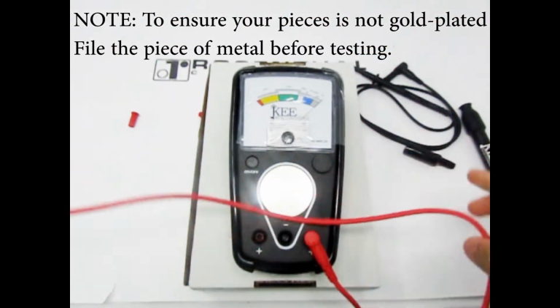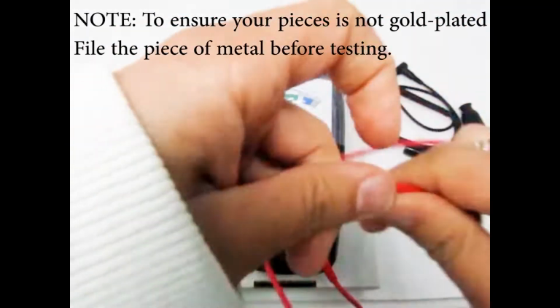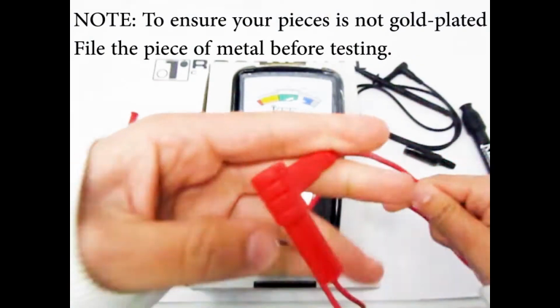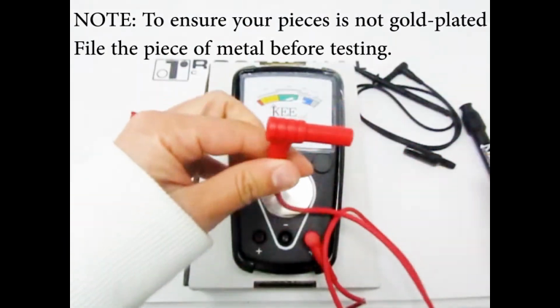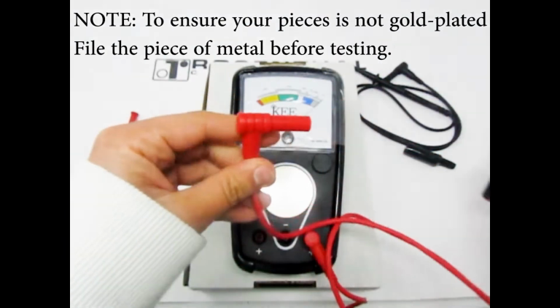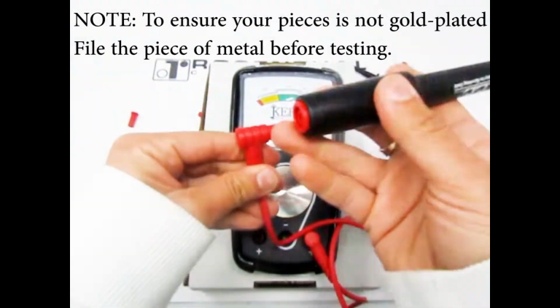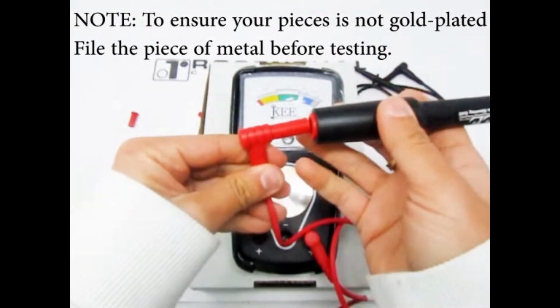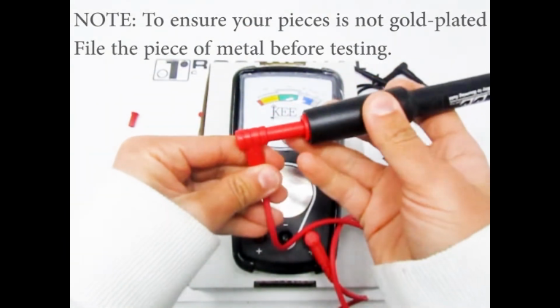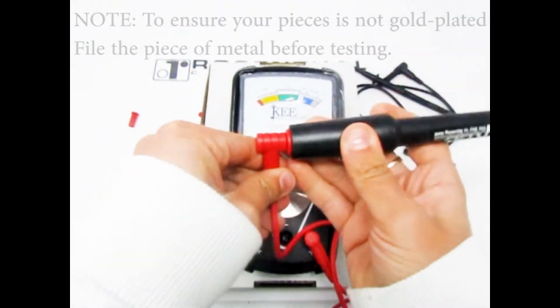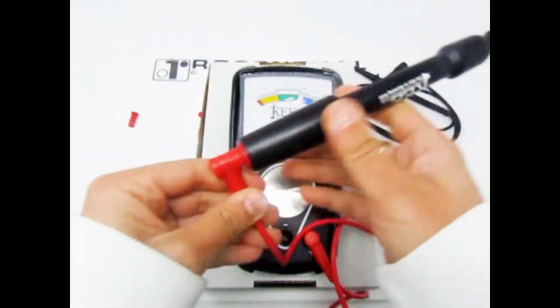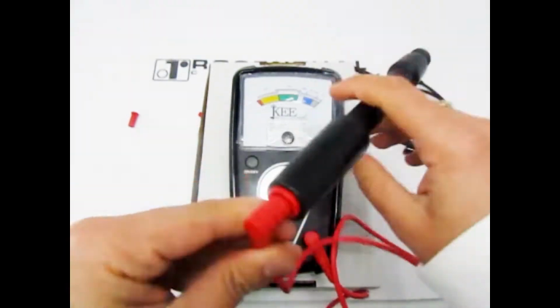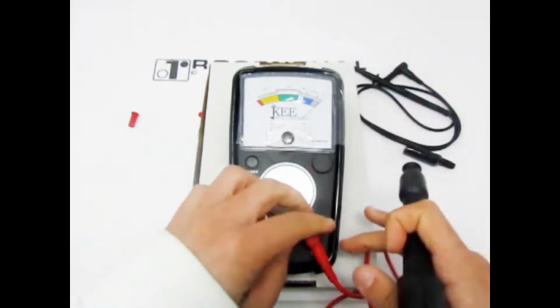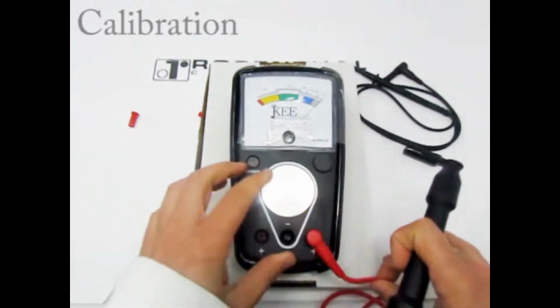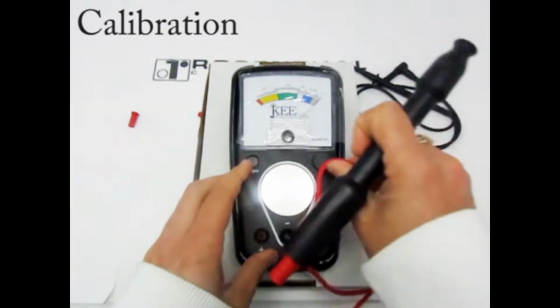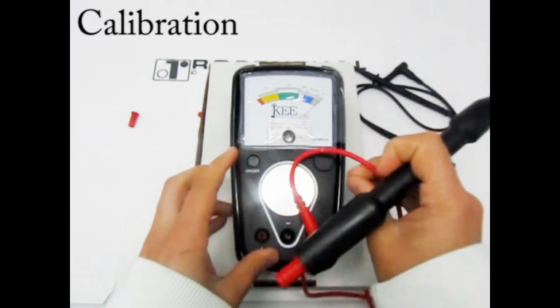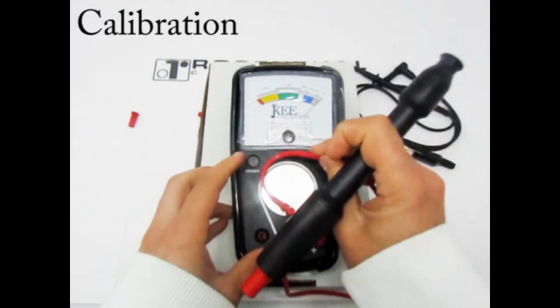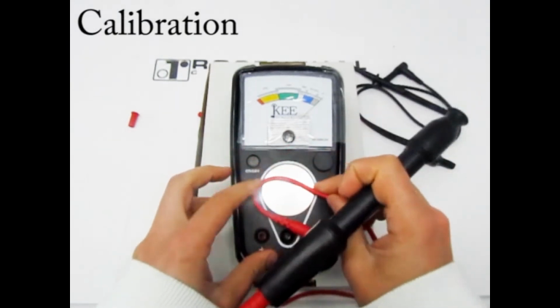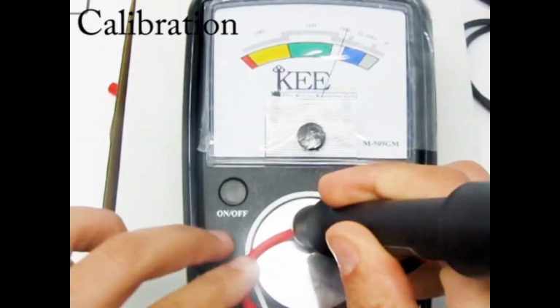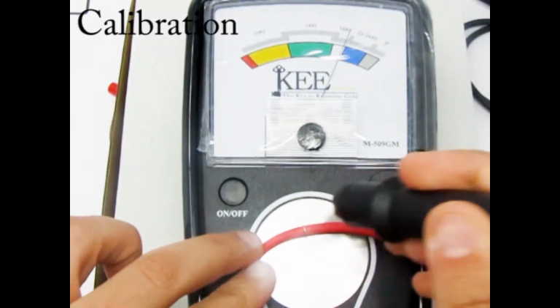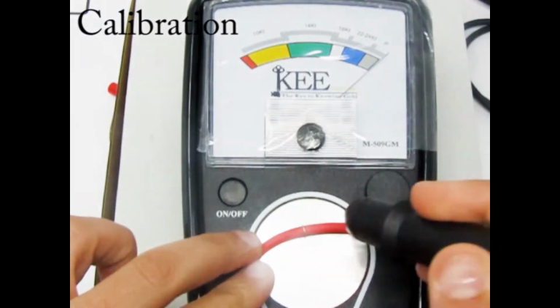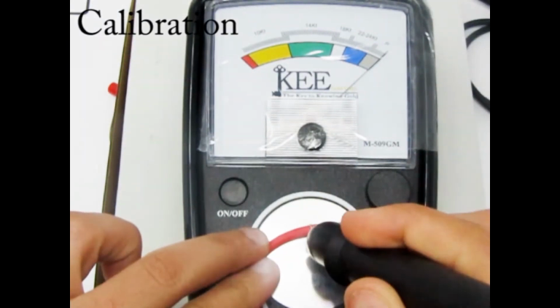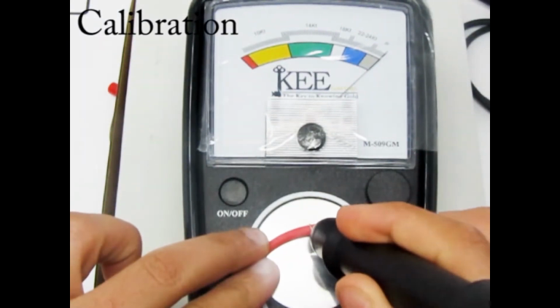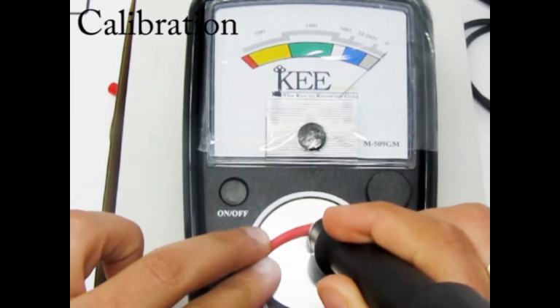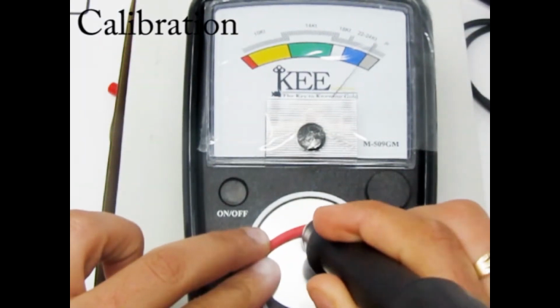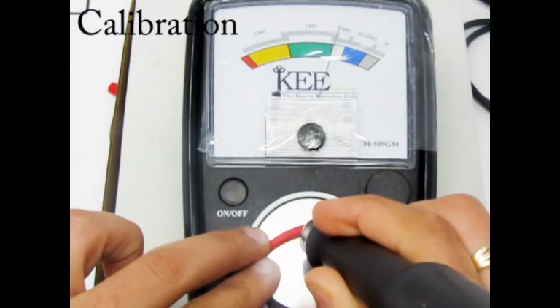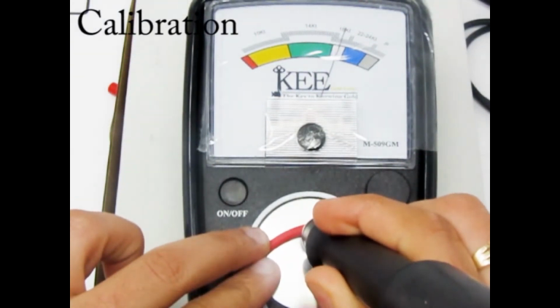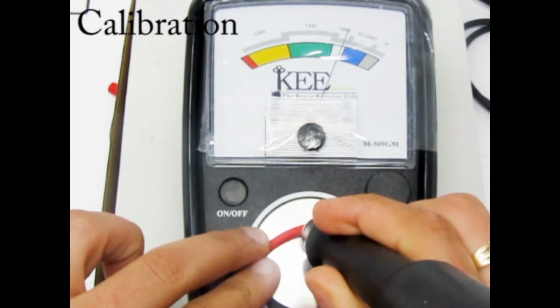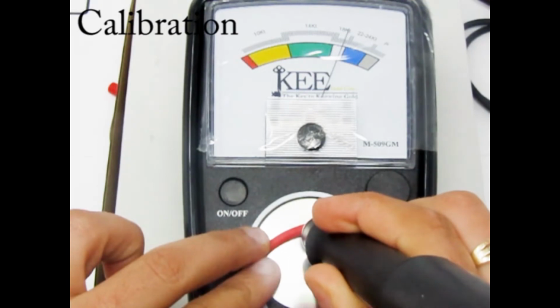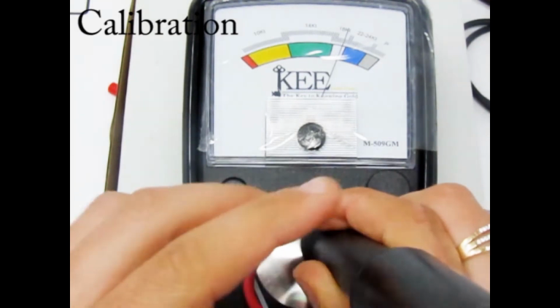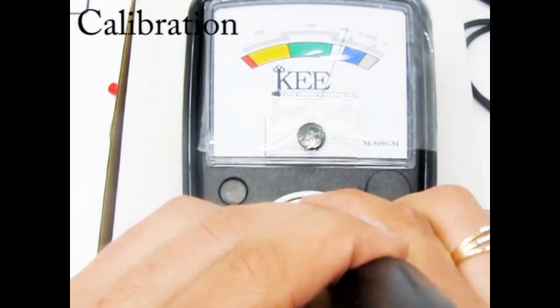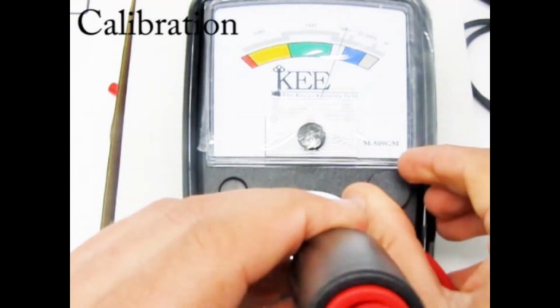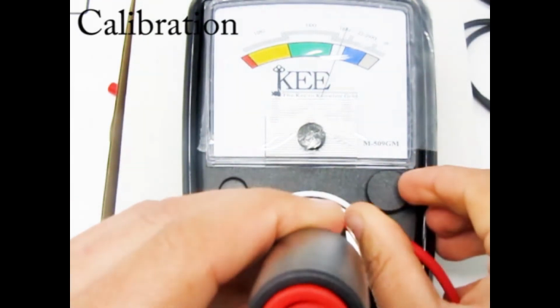For accurate results, calibrate your machine every time you turn it on. Simply place the 18 karat gold sample onto the test plate, touch the testing tip to the gold sample, and turn the dial to the center of the 18 karat.